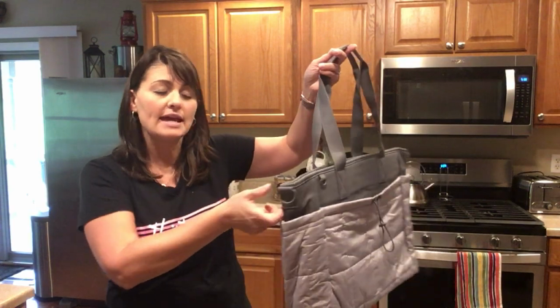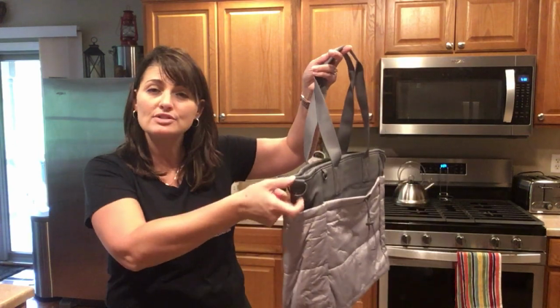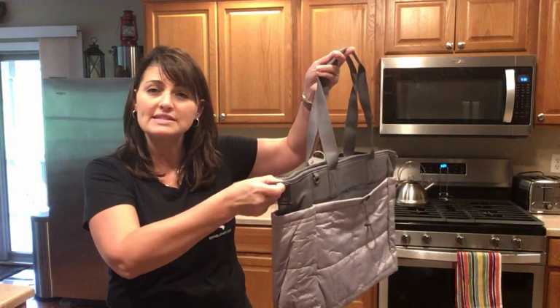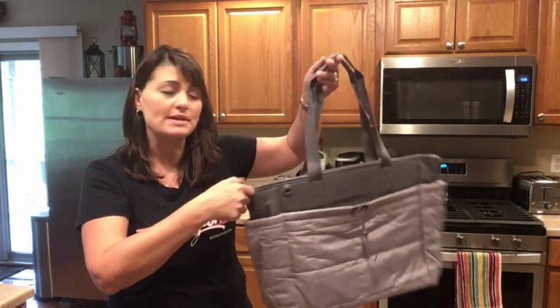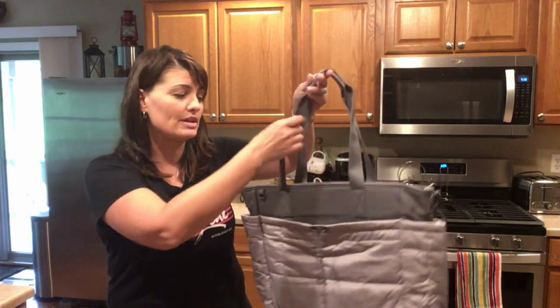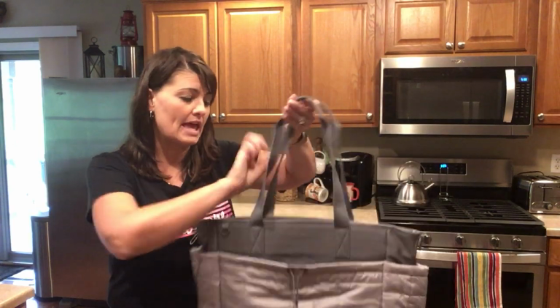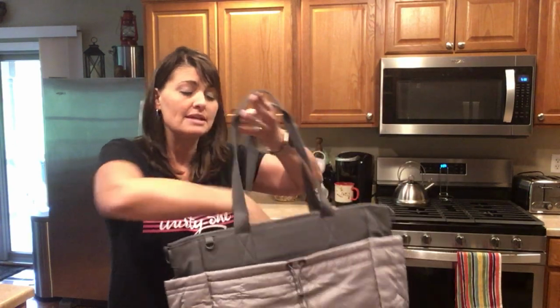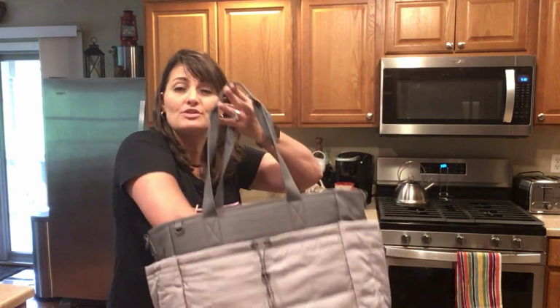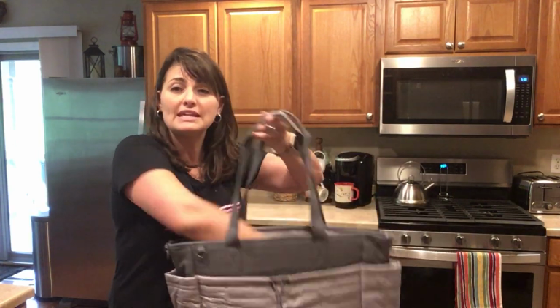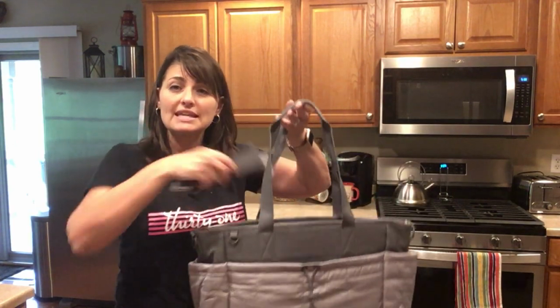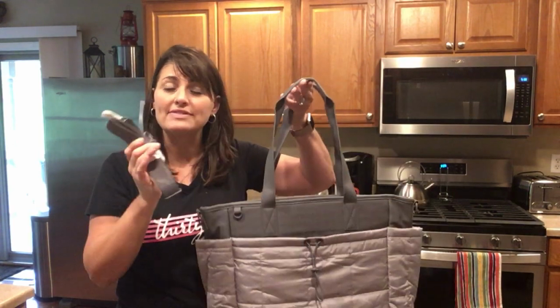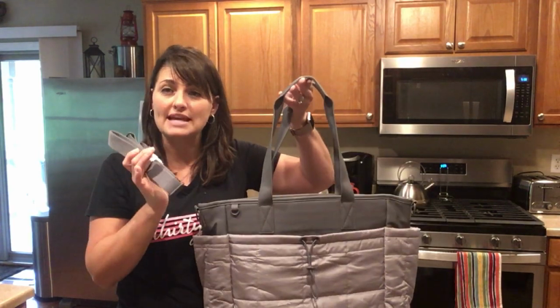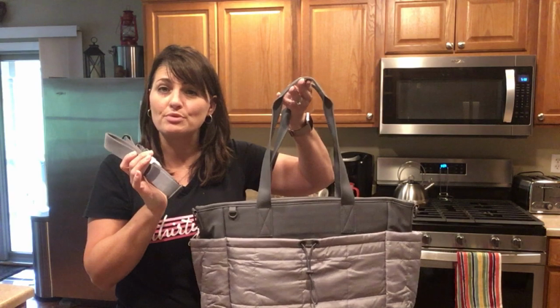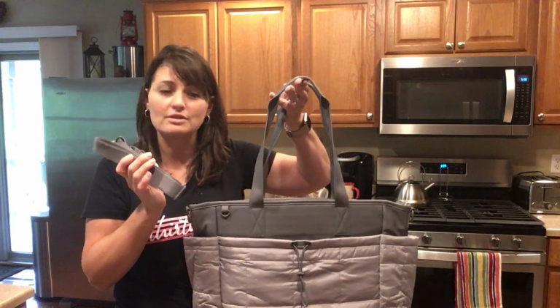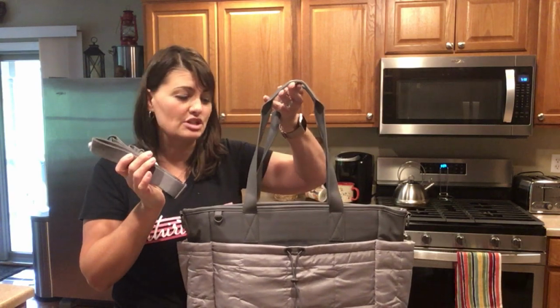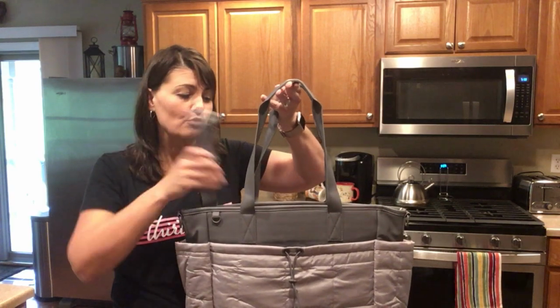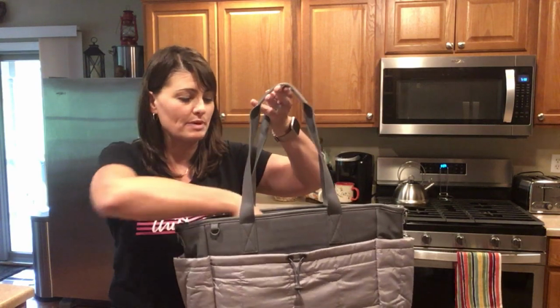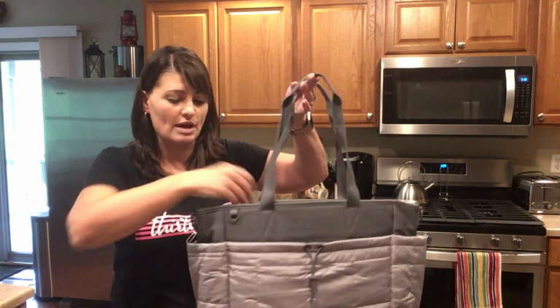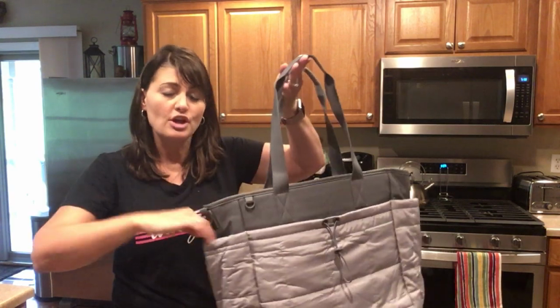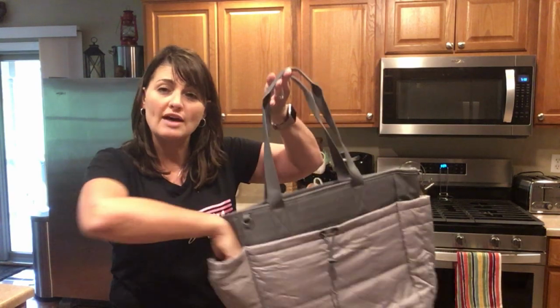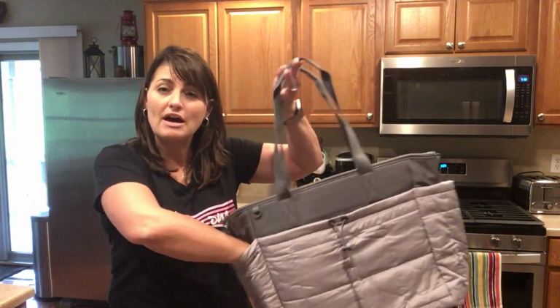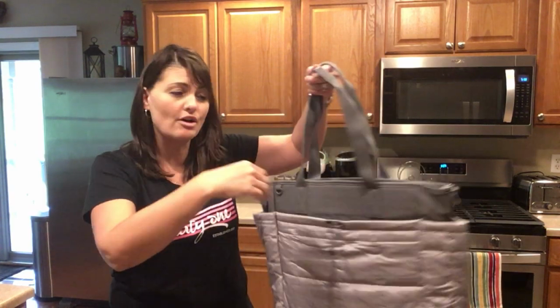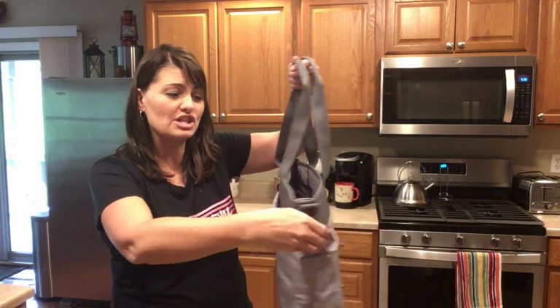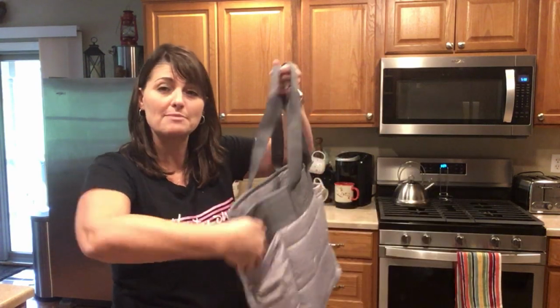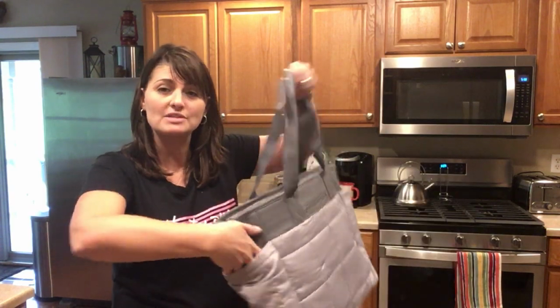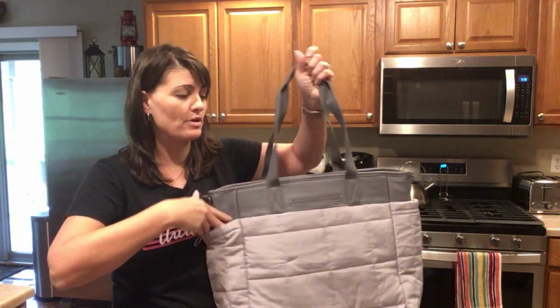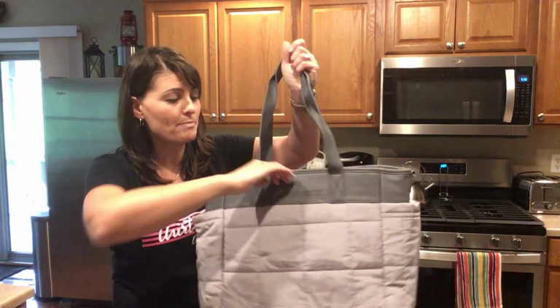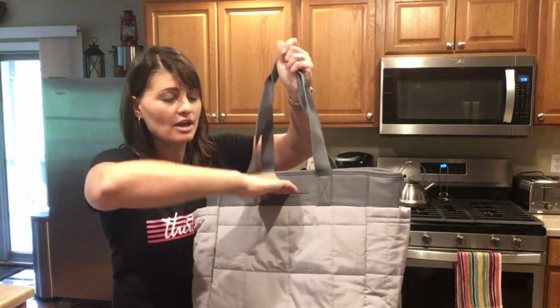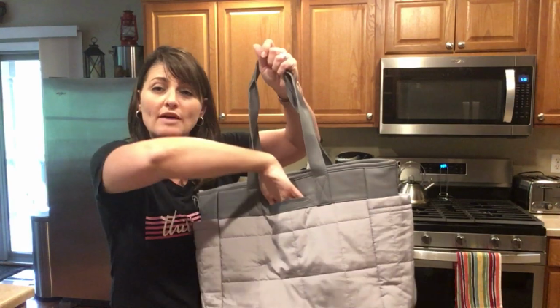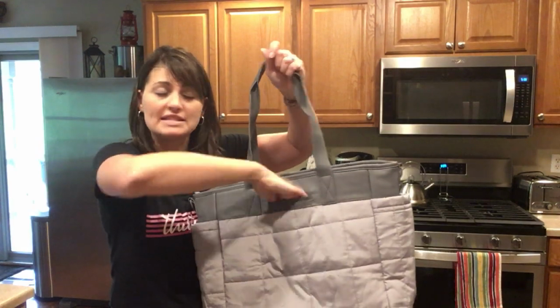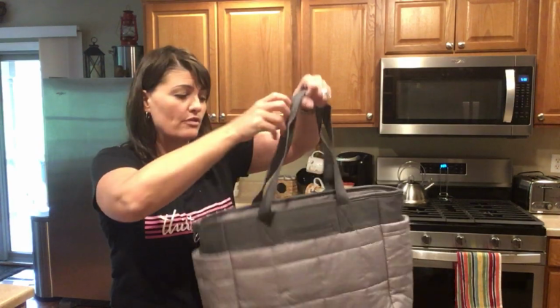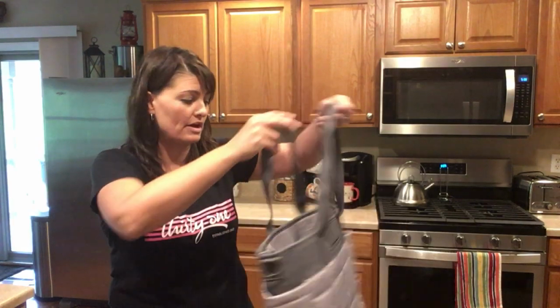It also has d-rings on each end so you can easily add the detachable adjustable crossbody strap. There is a pocket on each end of the bag as well, and on the back you have a hidden cell phone pocket.